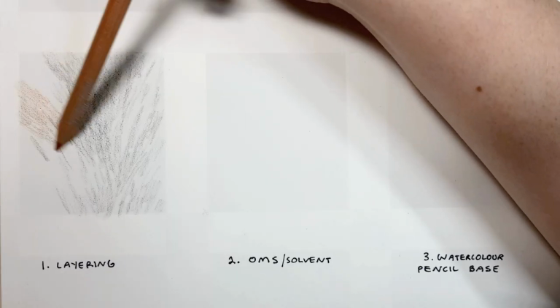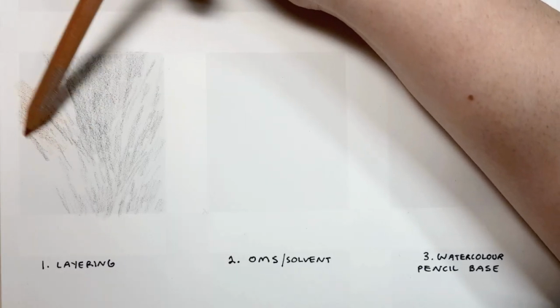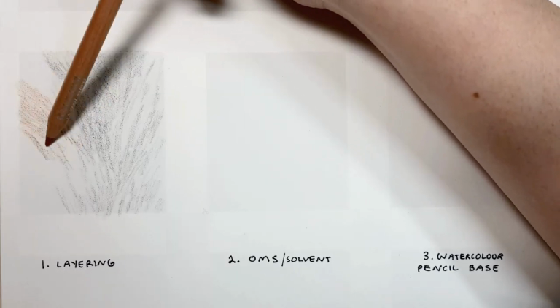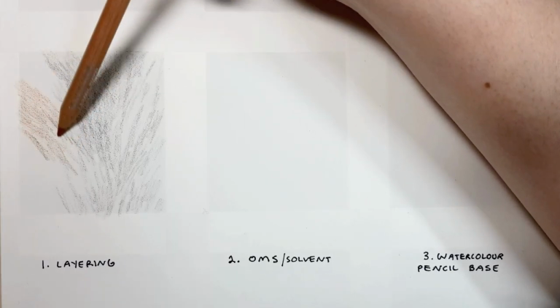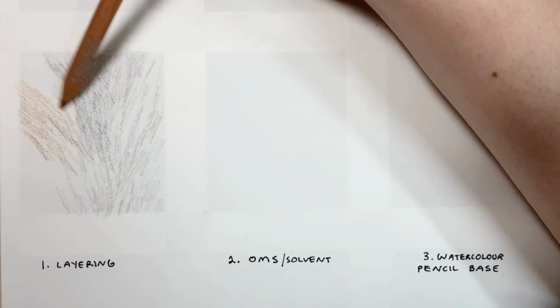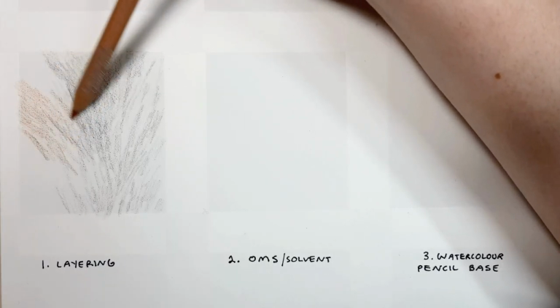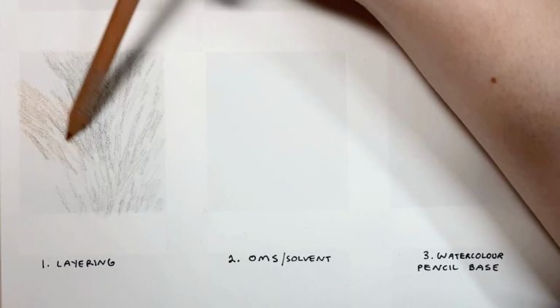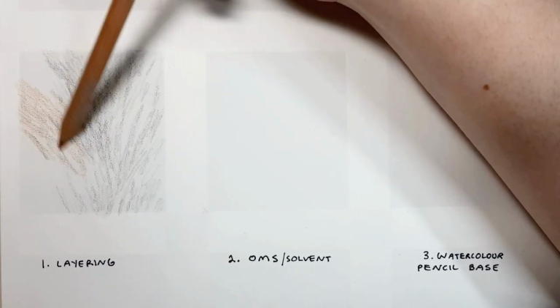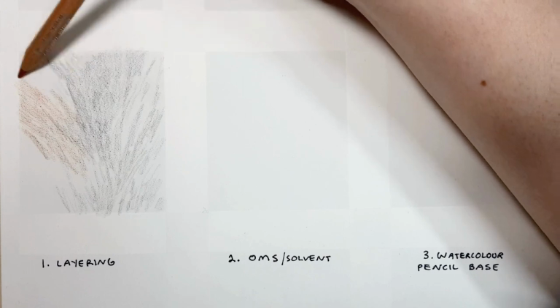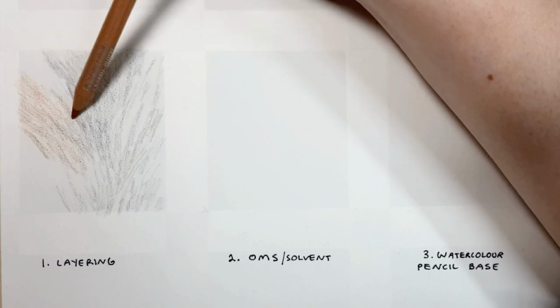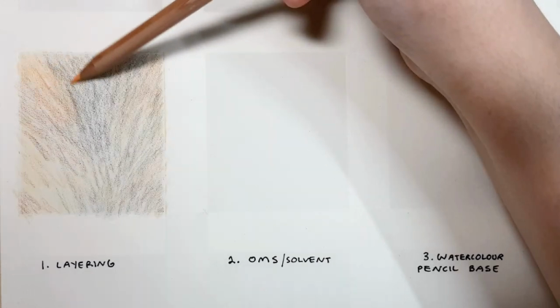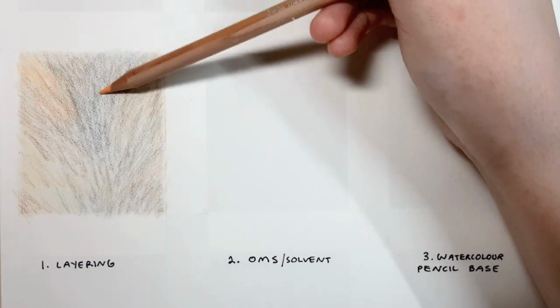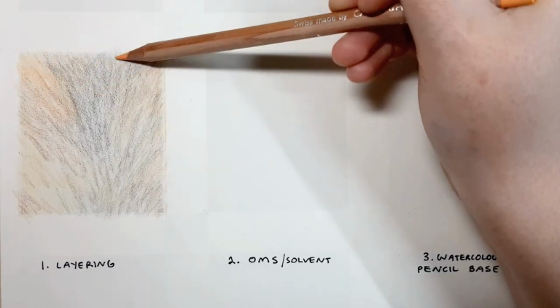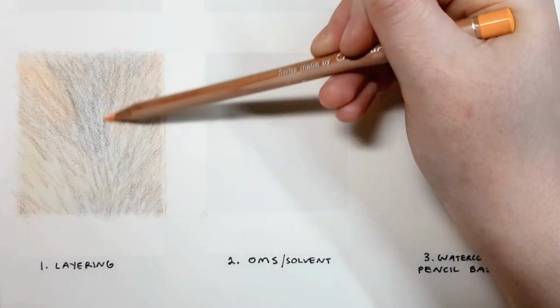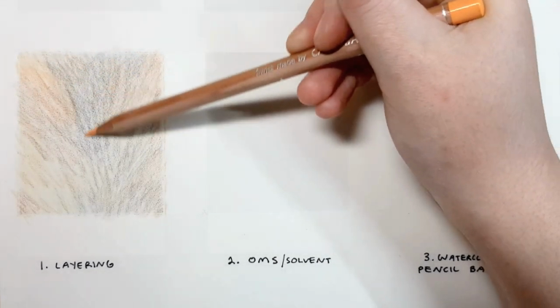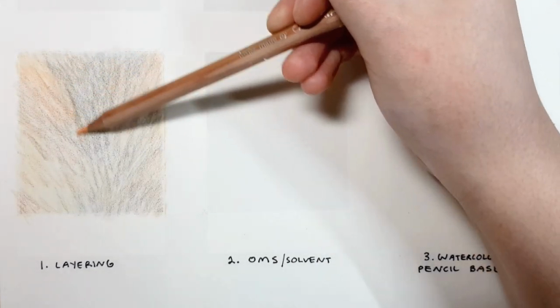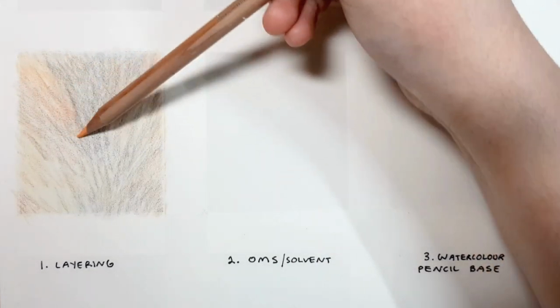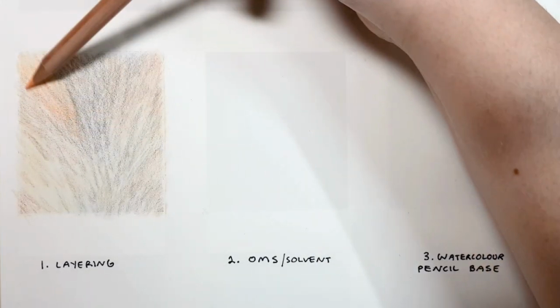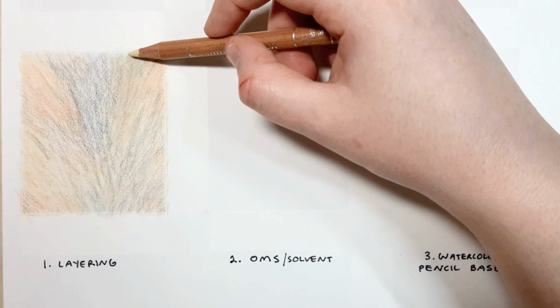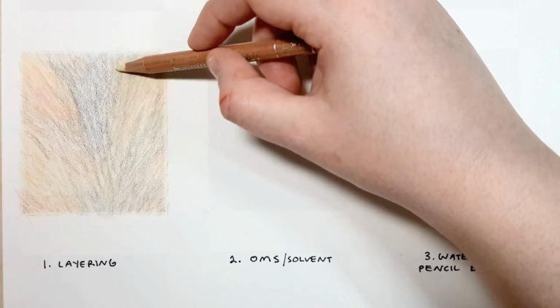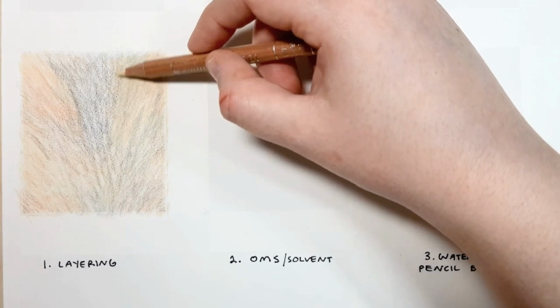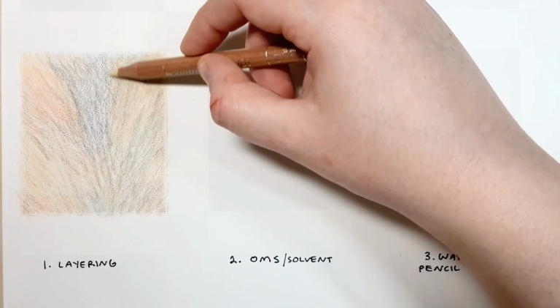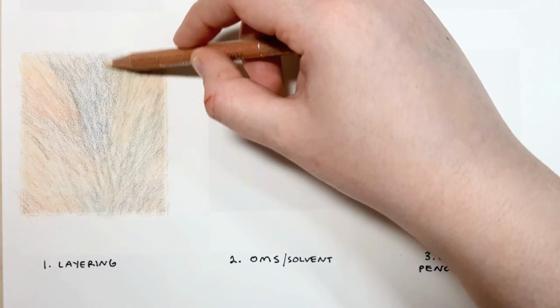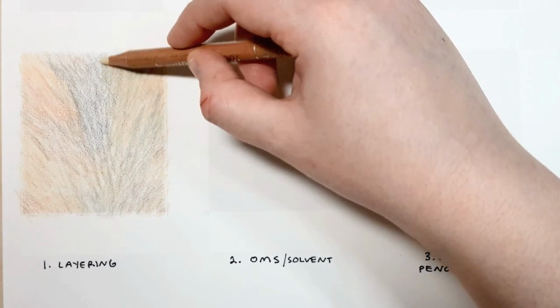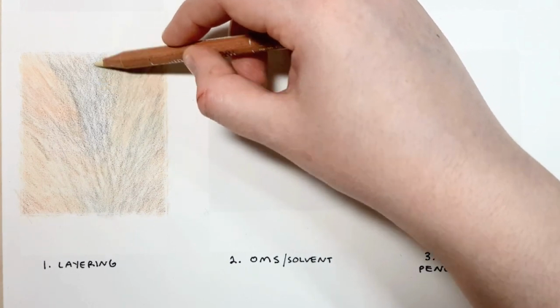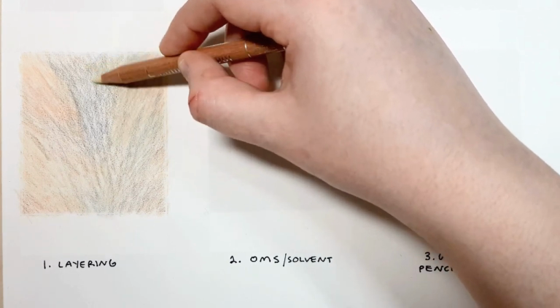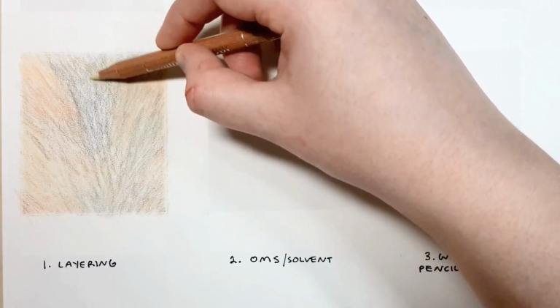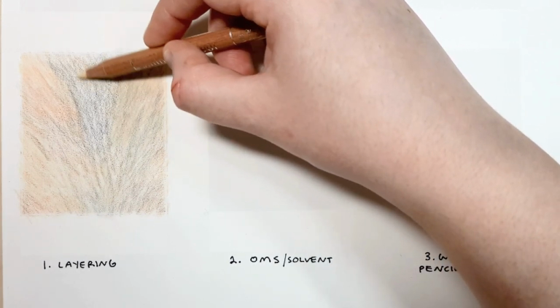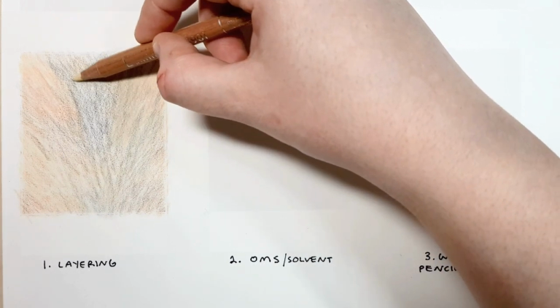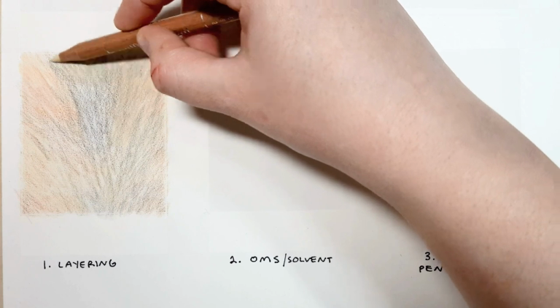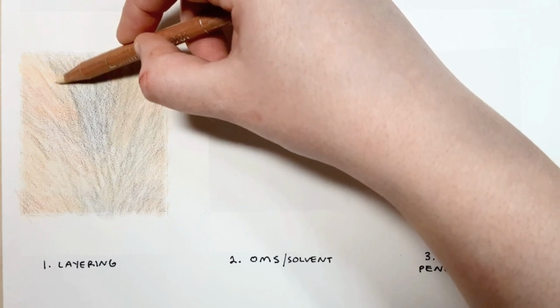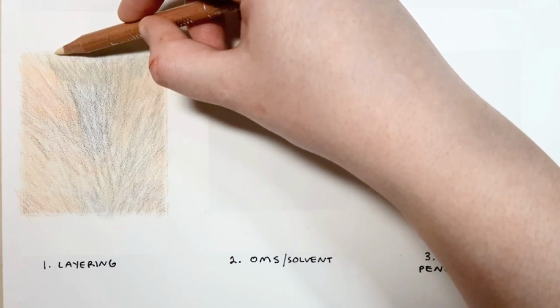For all of these techniques I'll be using the Claire Fontaine pastel matte paper. I'm also using a variety of different coloured pencils, wax or oil based, and it doesn't really matter which brand you have. All of these techniques are going to work for all types of coloured pencils.